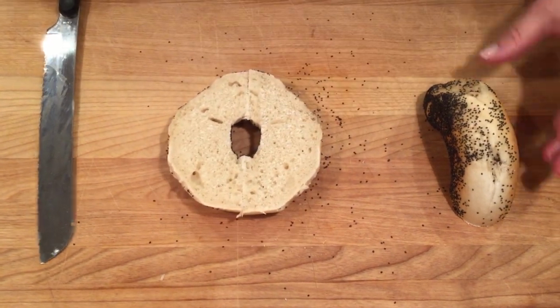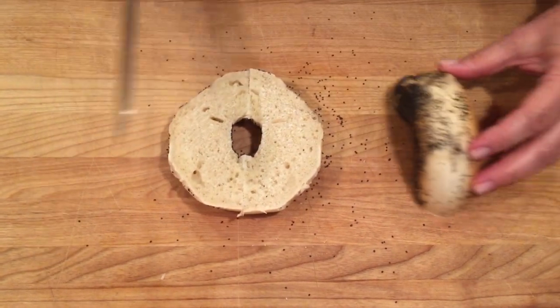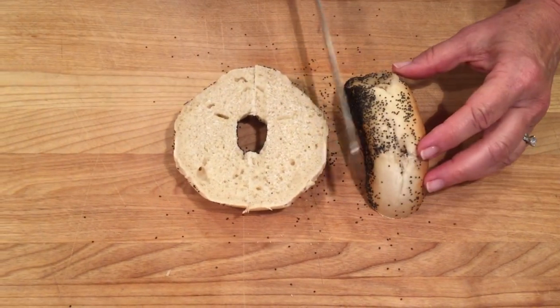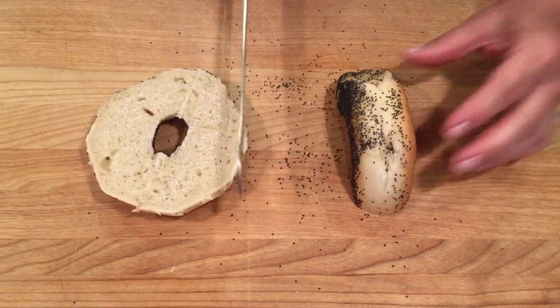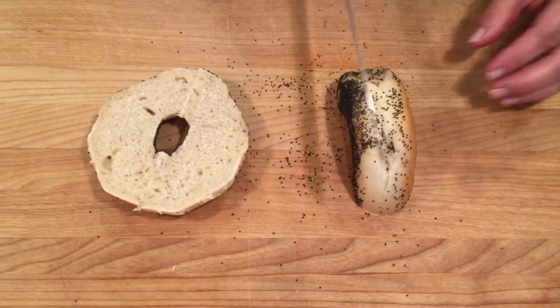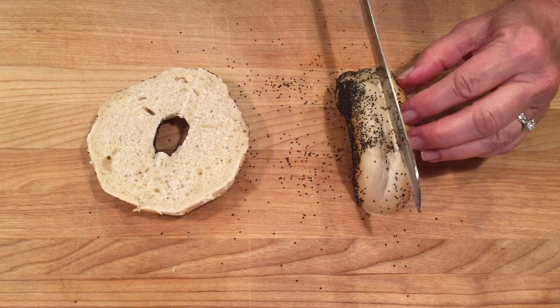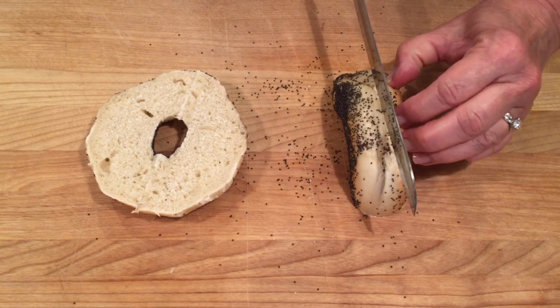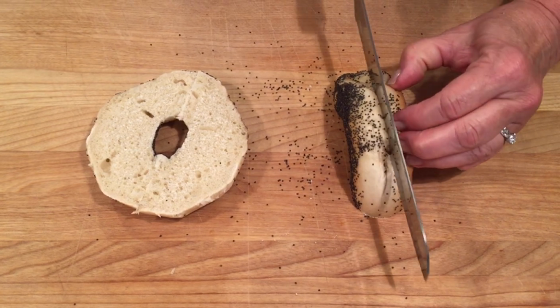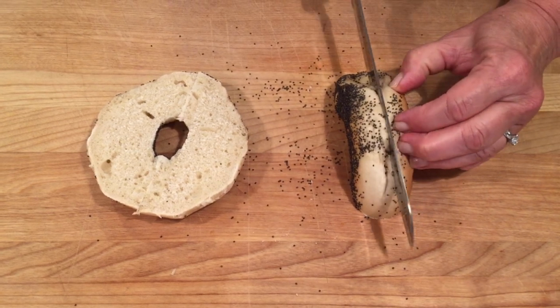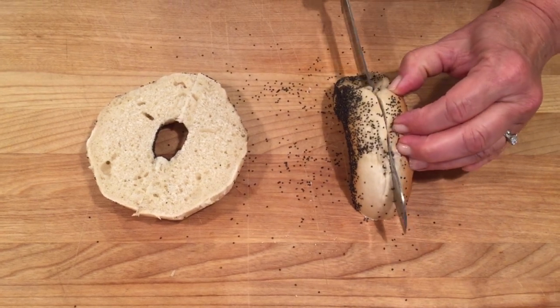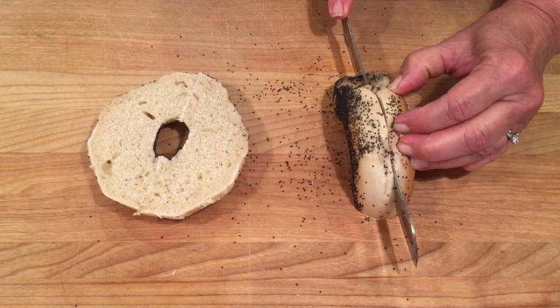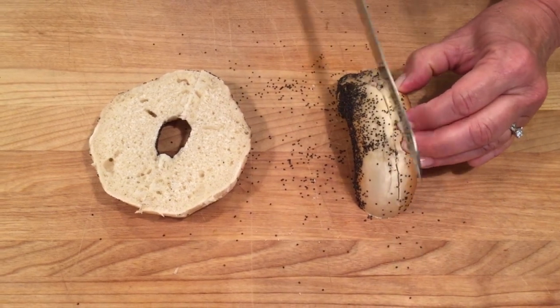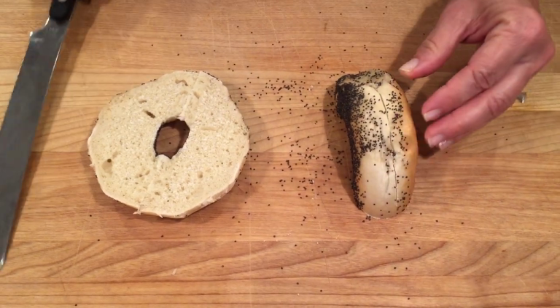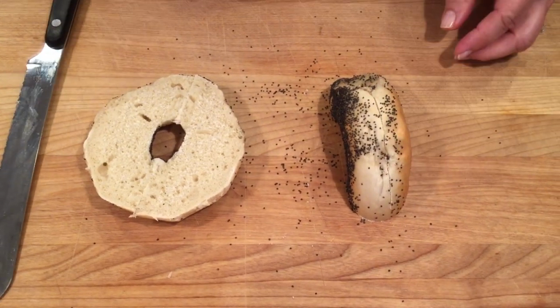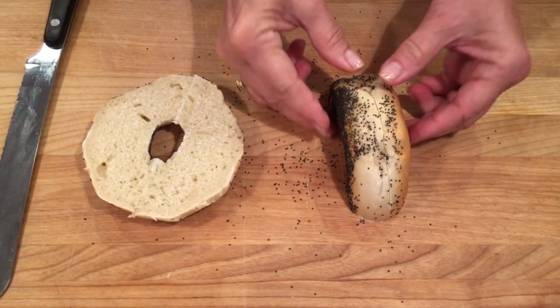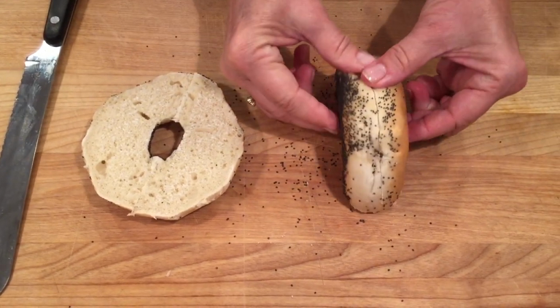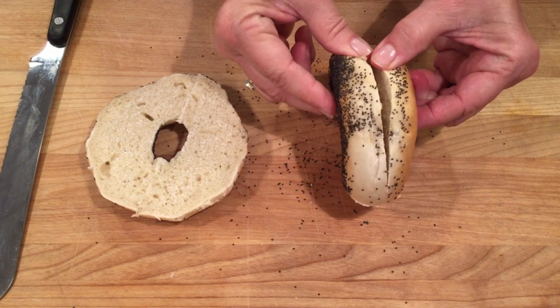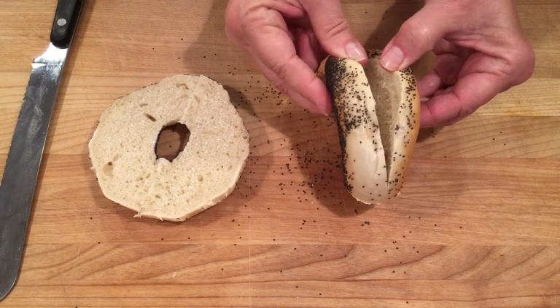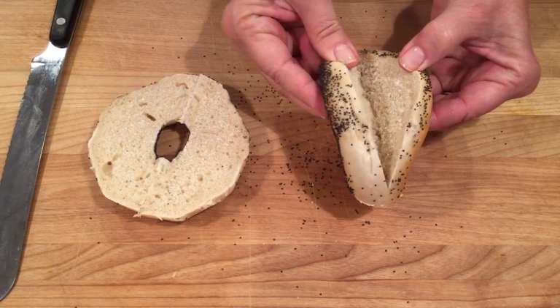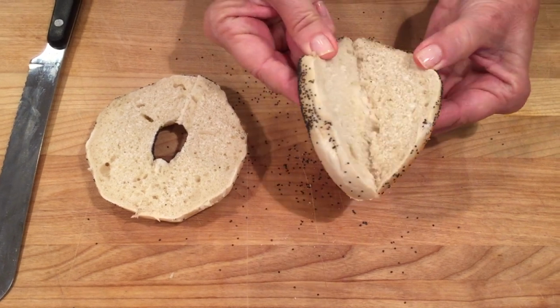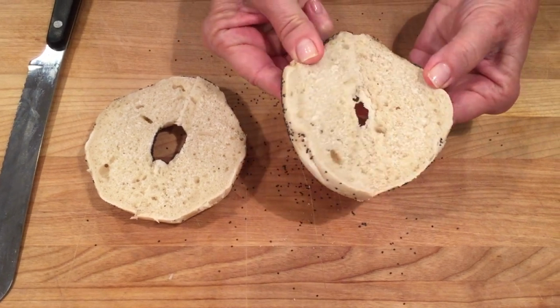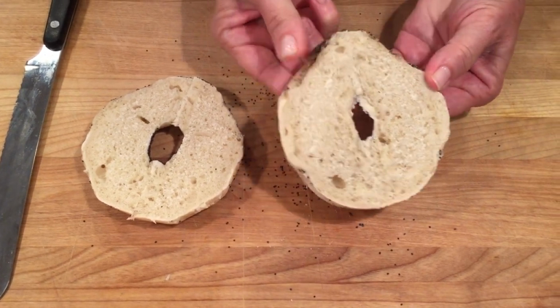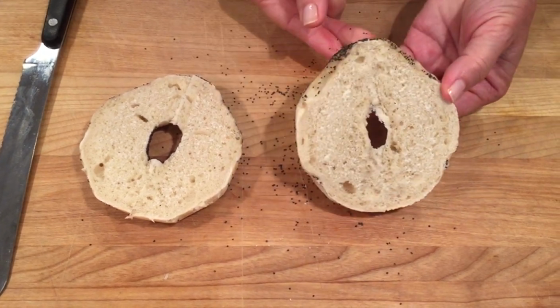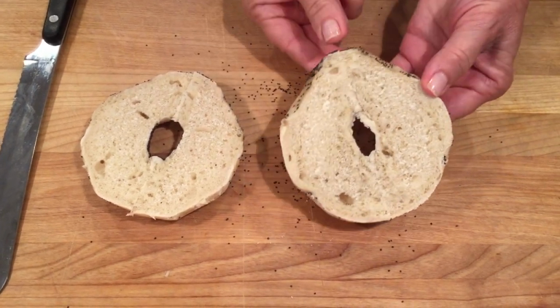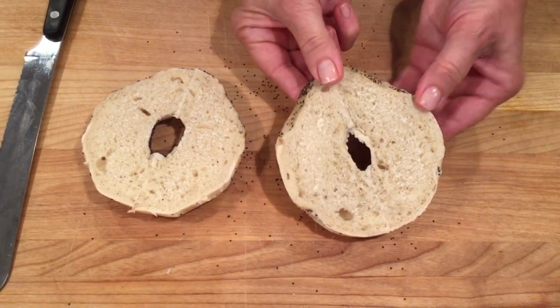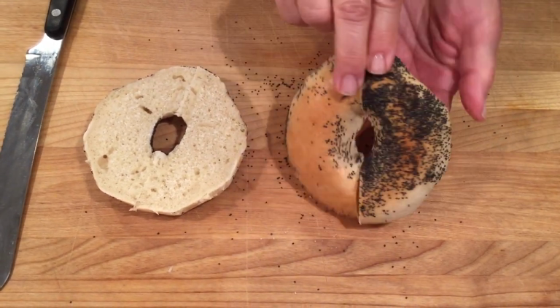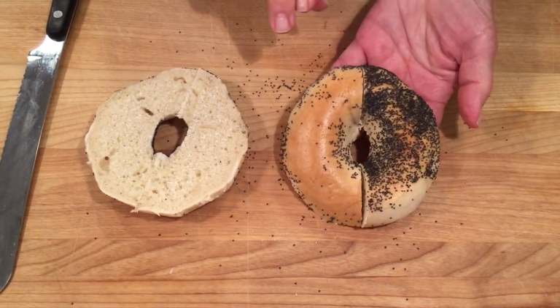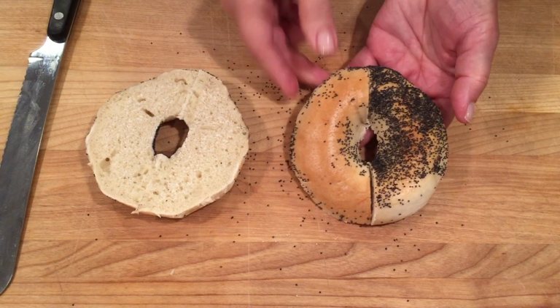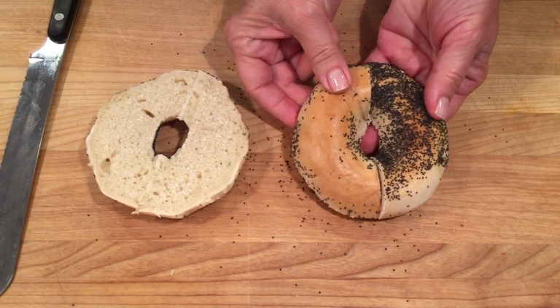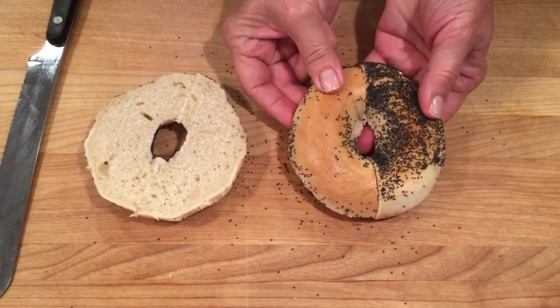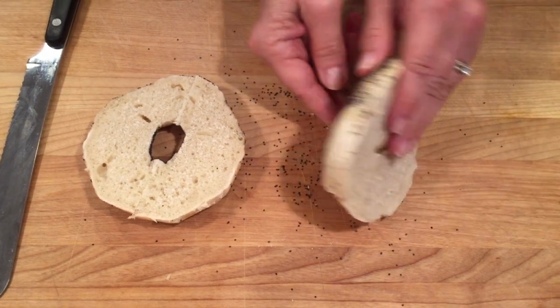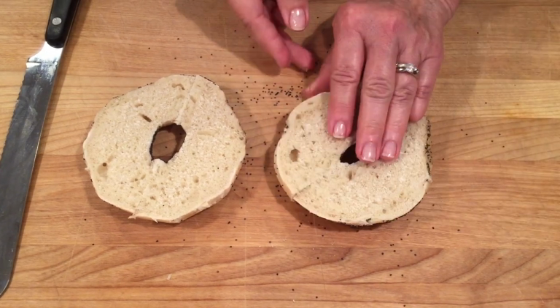We'll do the same thing with this one. Slice it almost all the way through leaving a hinge. Open it up and a top and a bottom.